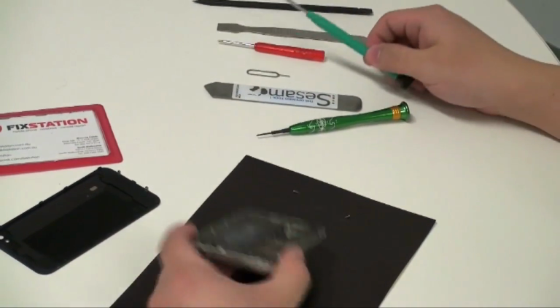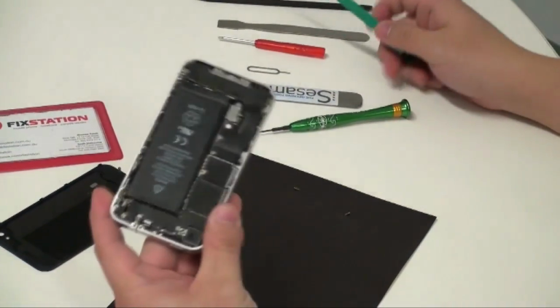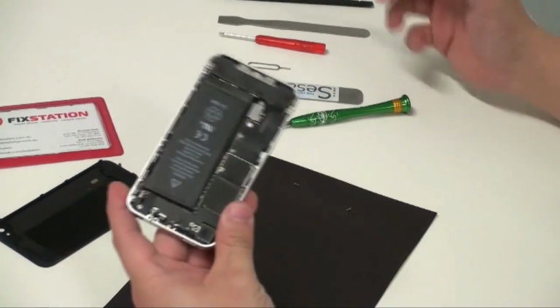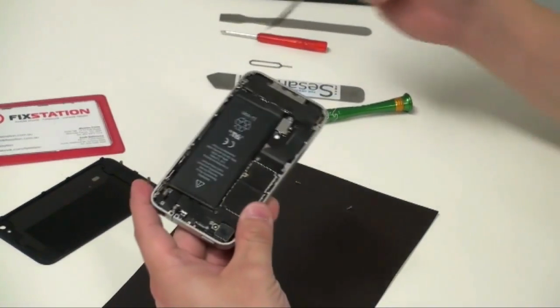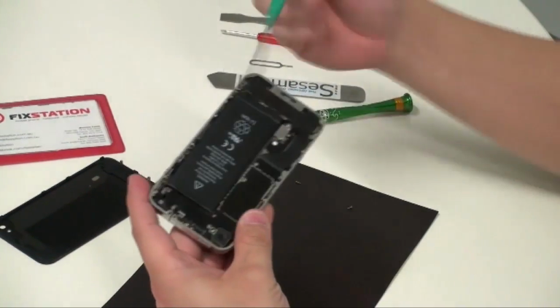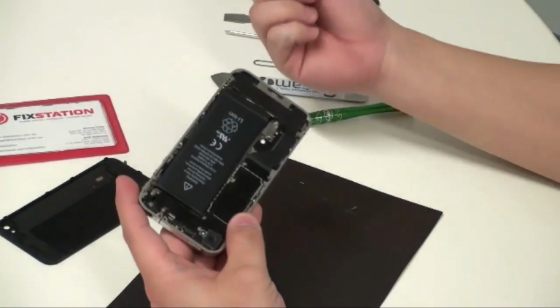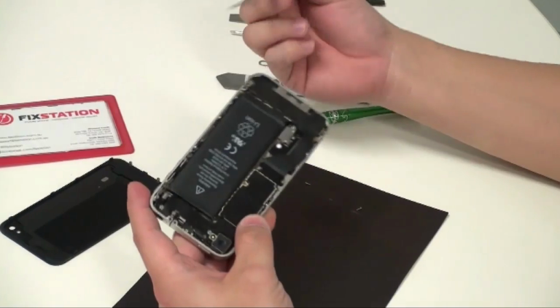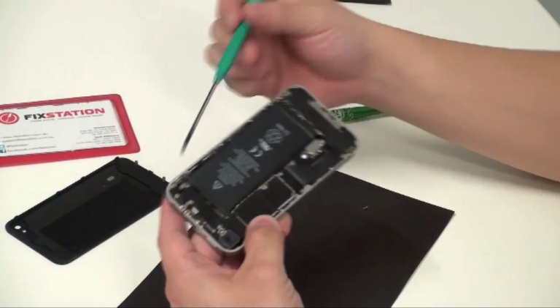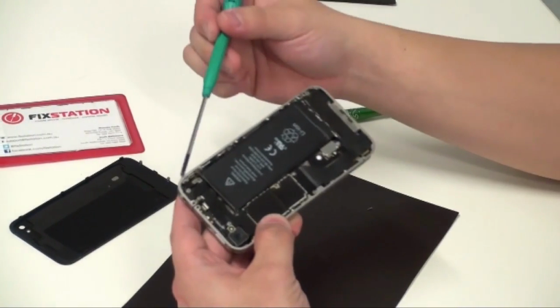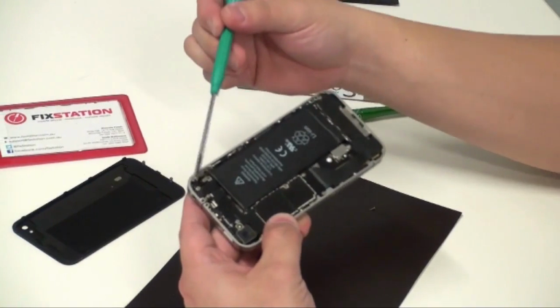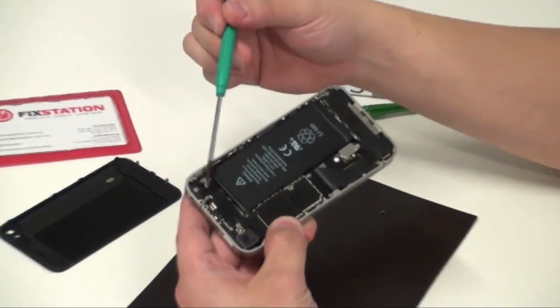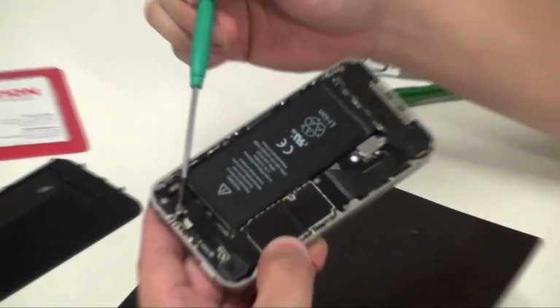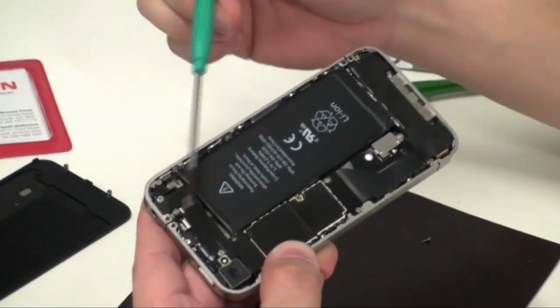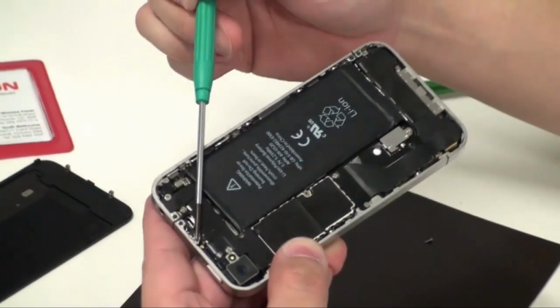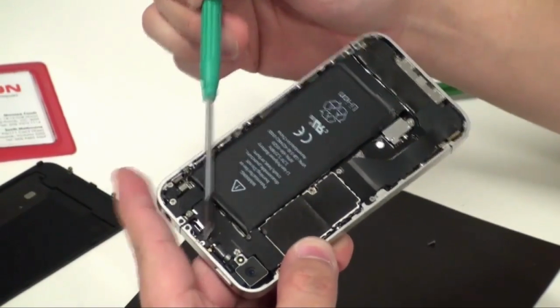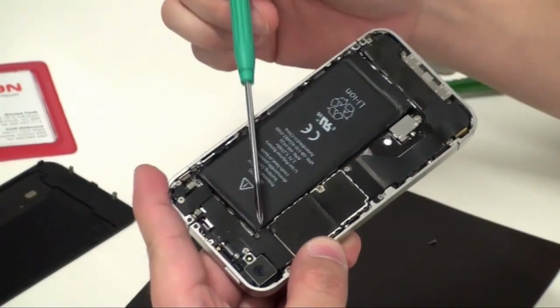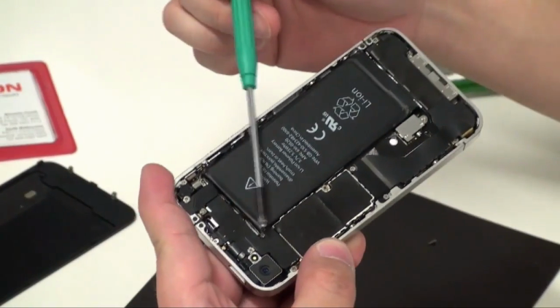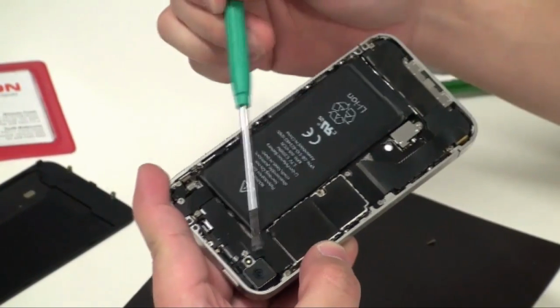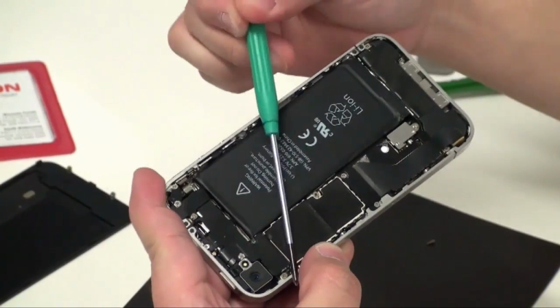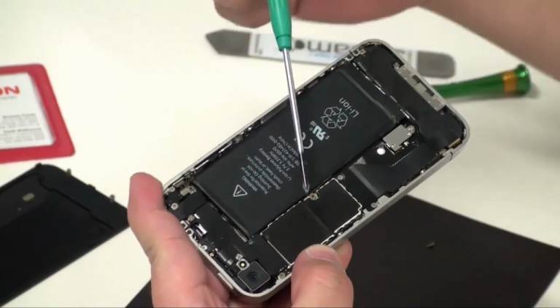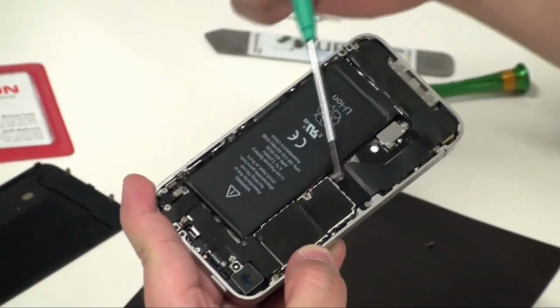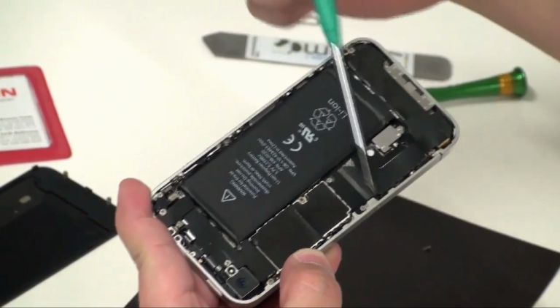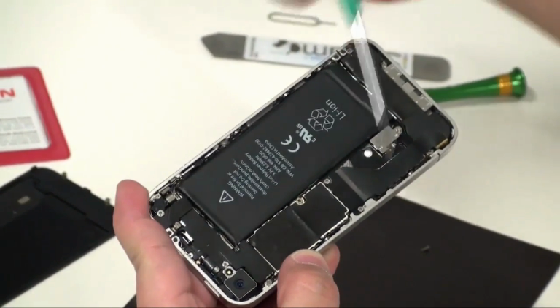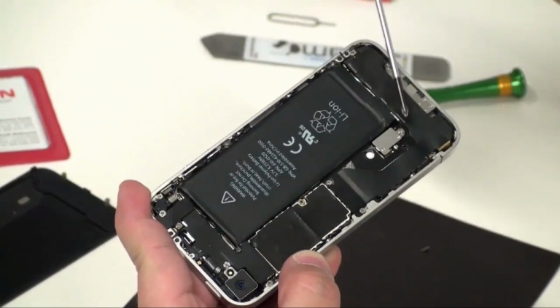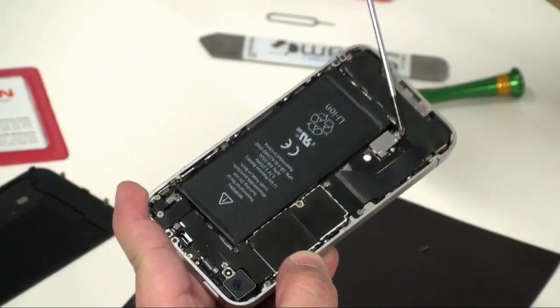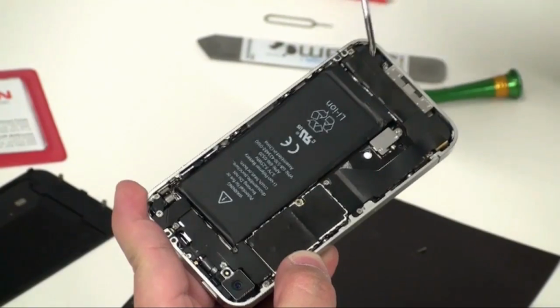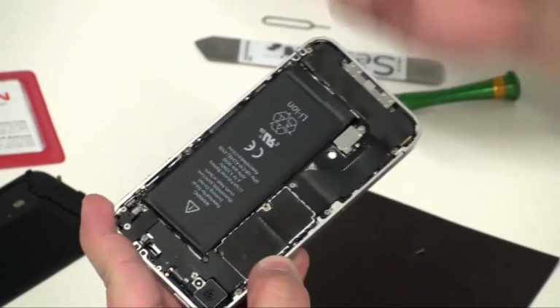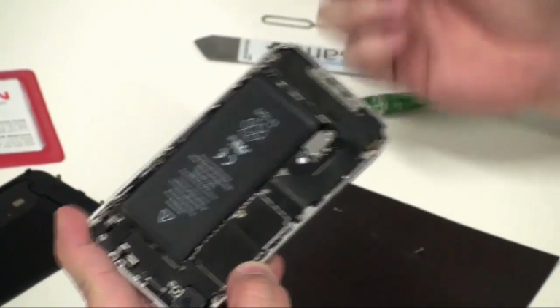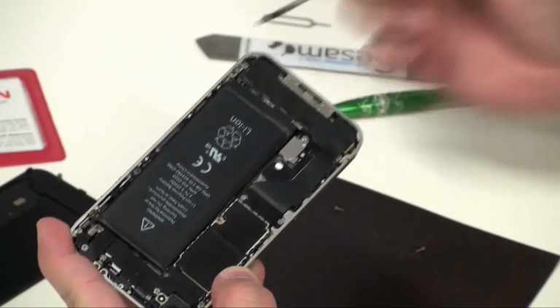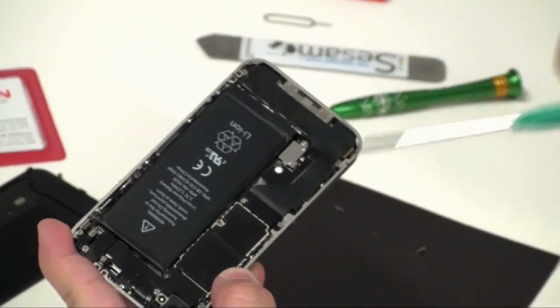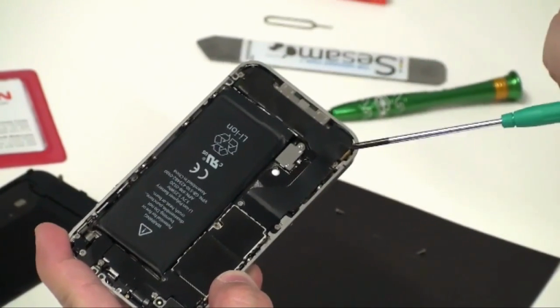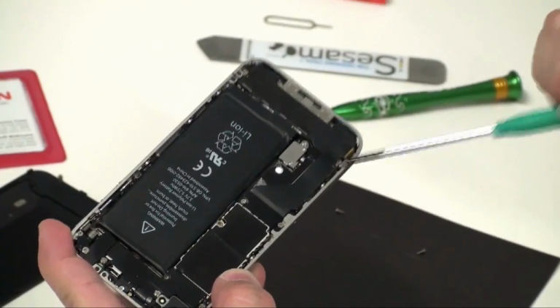We'll be undoing all the visible screws — they're here, here, here, here, here, here, here, here, and there's also another hidden one here.